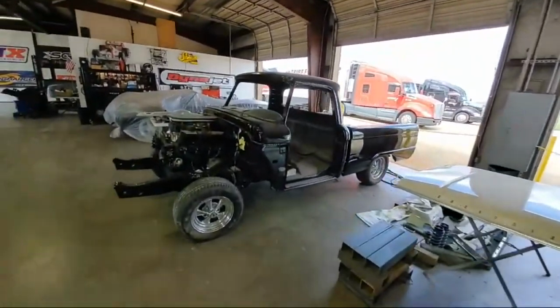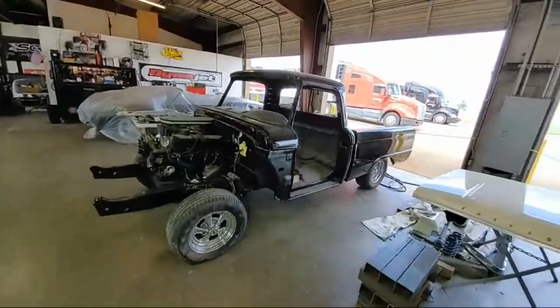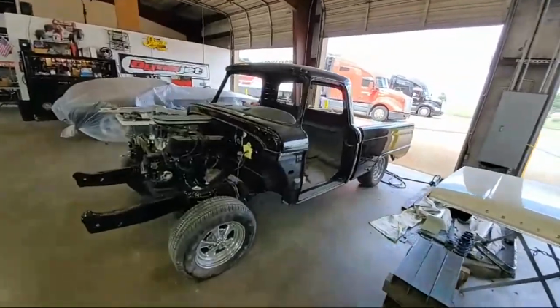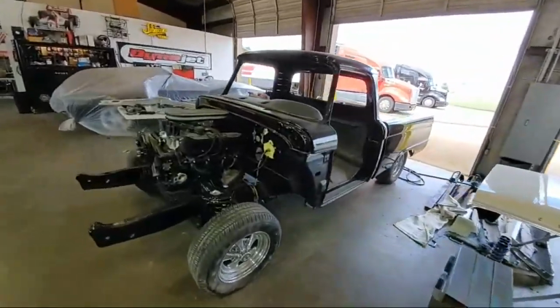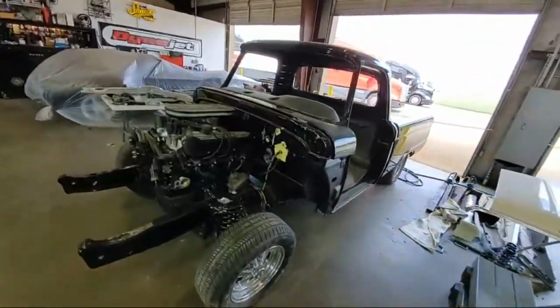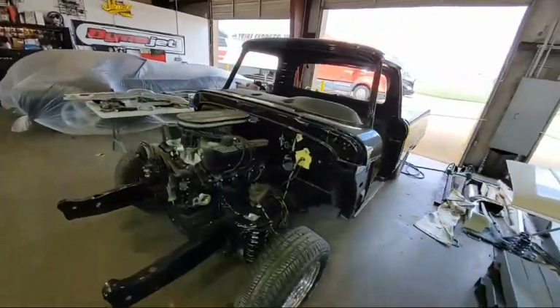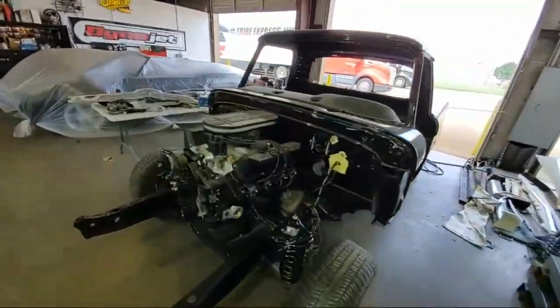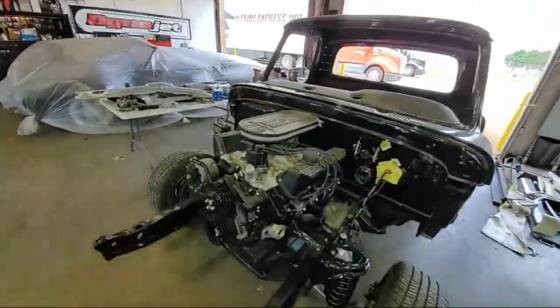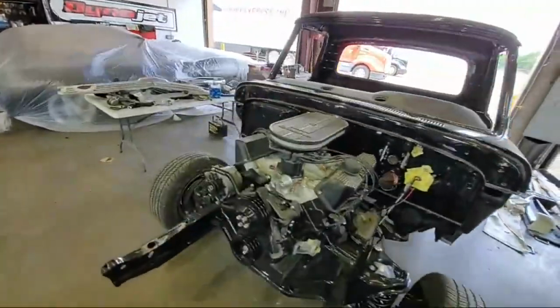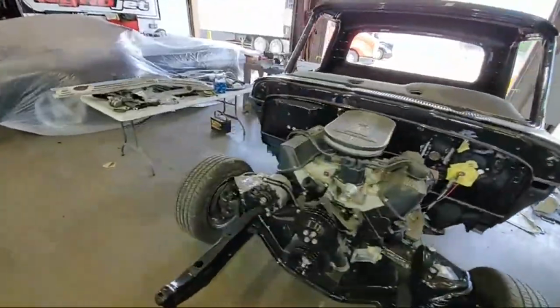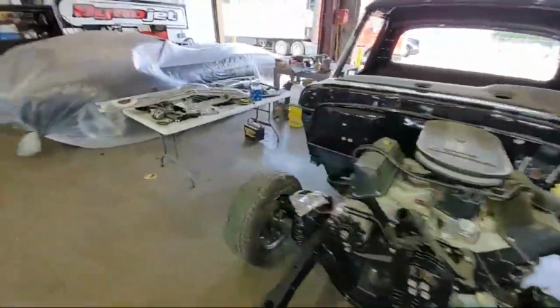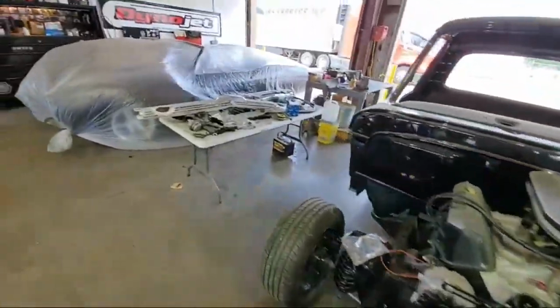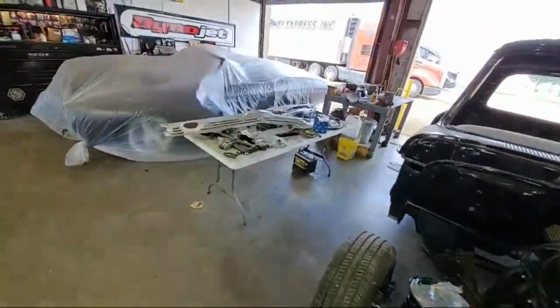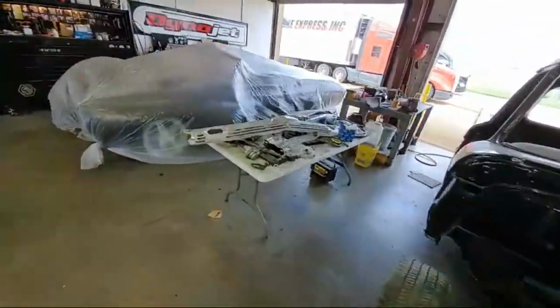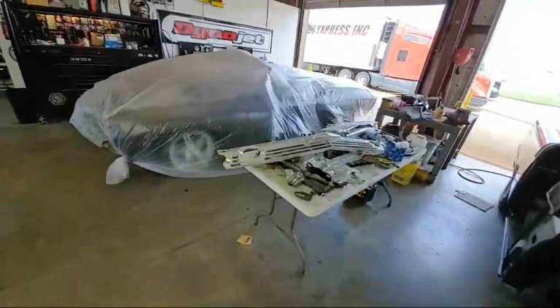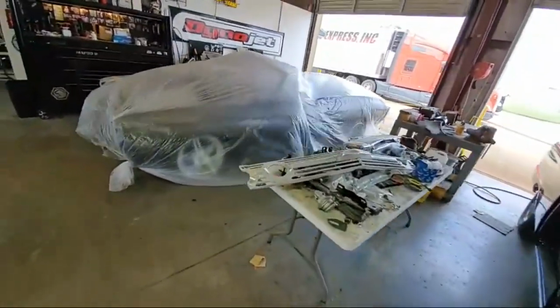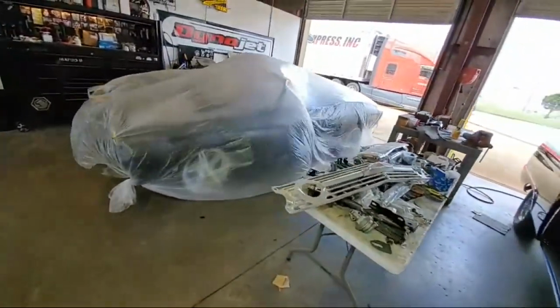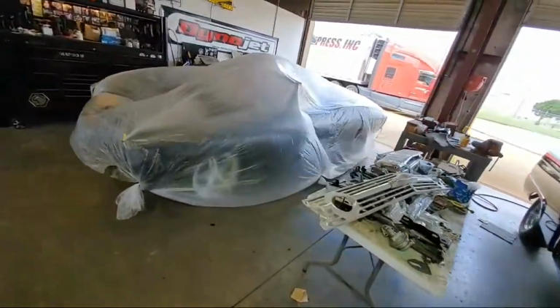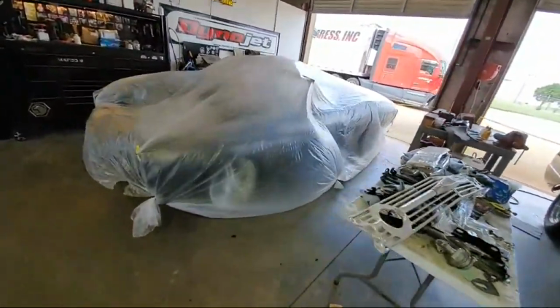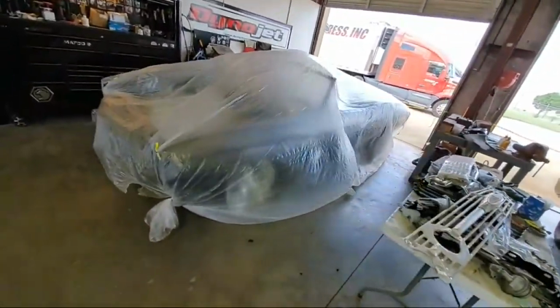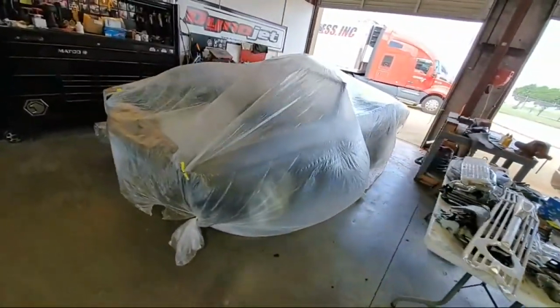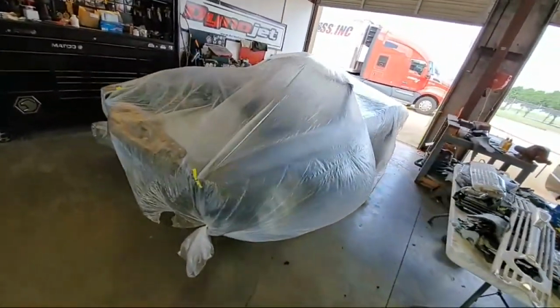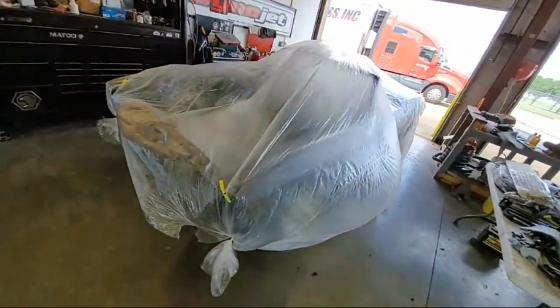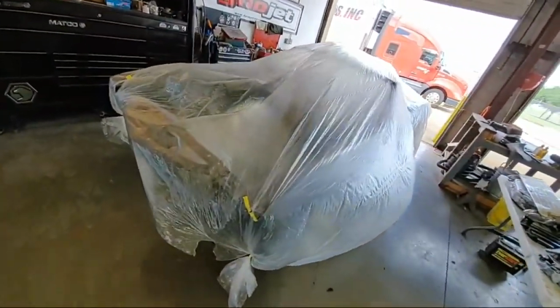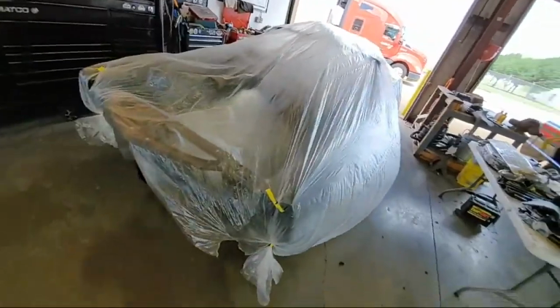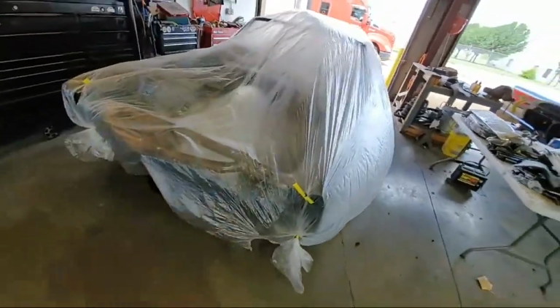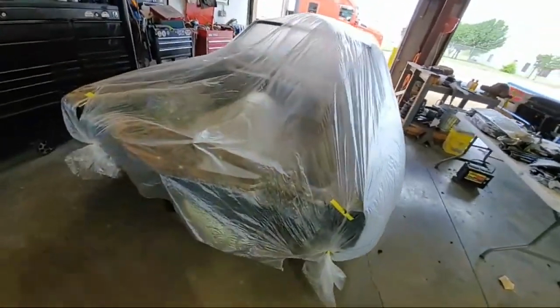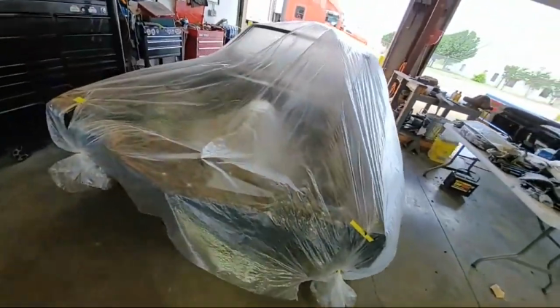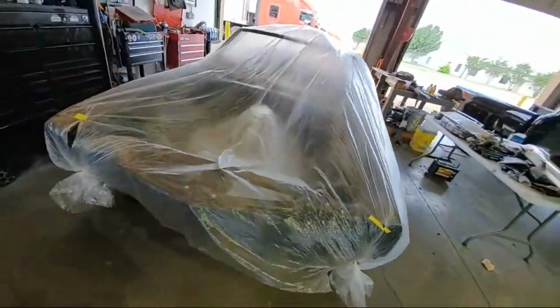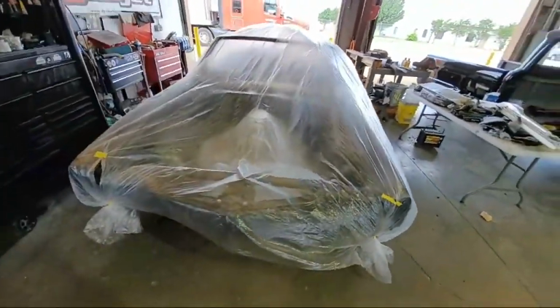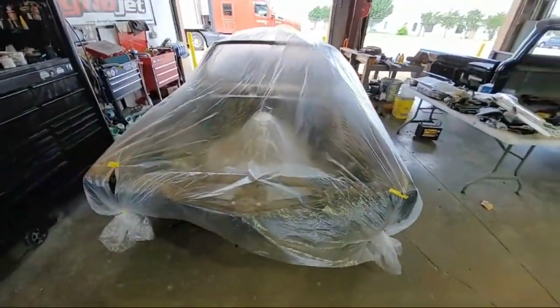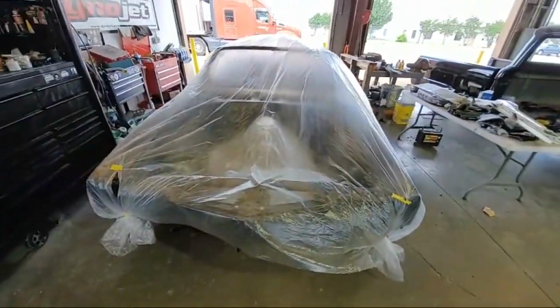We're just going to sneak around and look at some of these projects. There's a bad boy Chevelle under there — that's a twin turbo build. More on that one later. Stay tuned to SamSpace81.